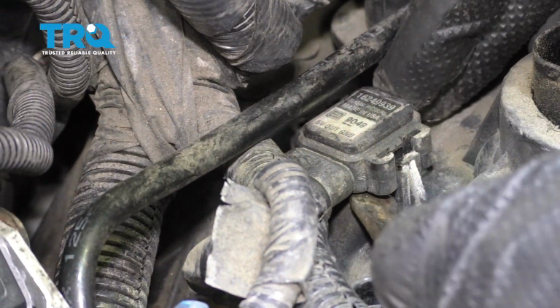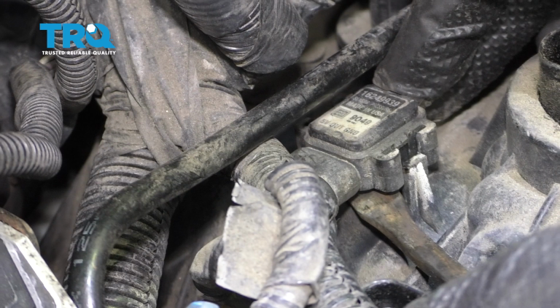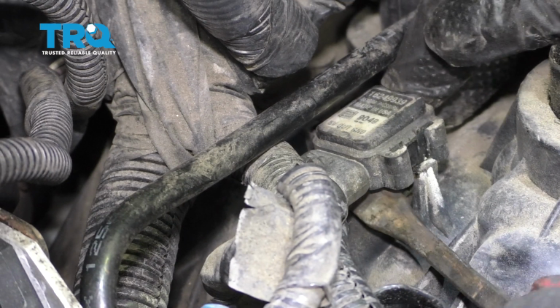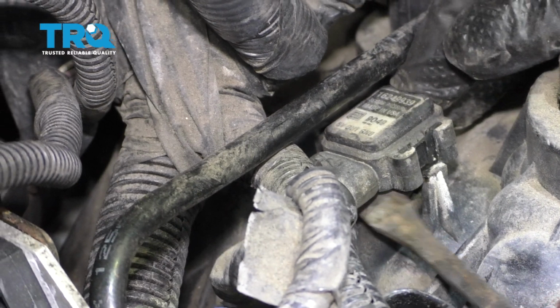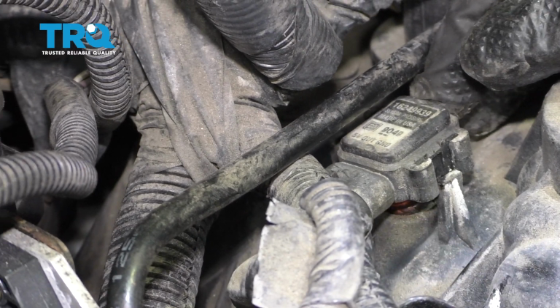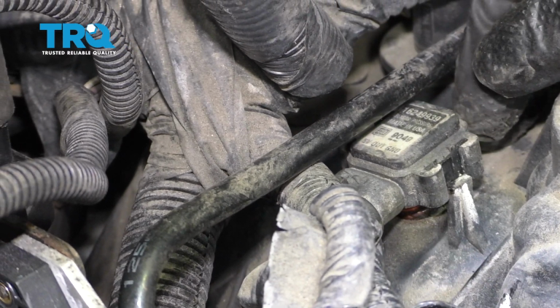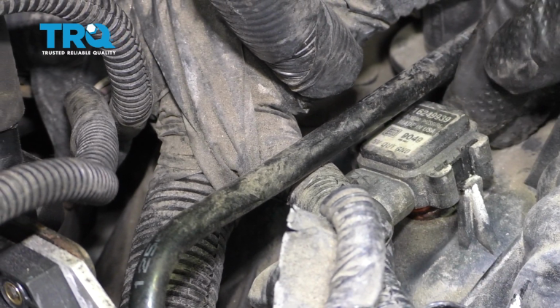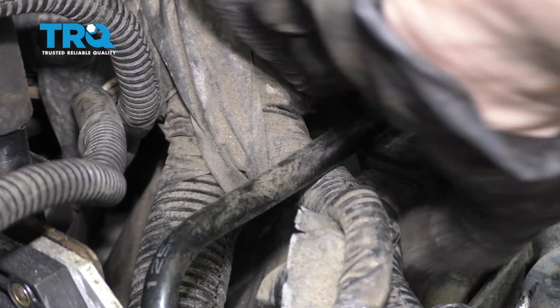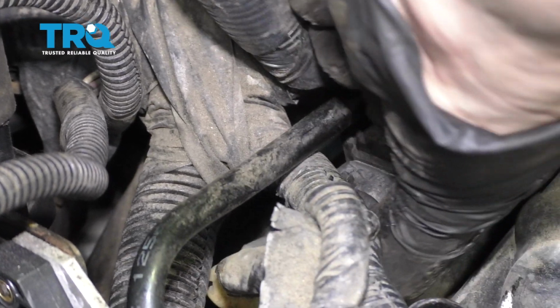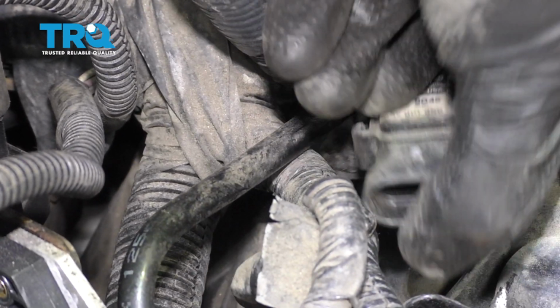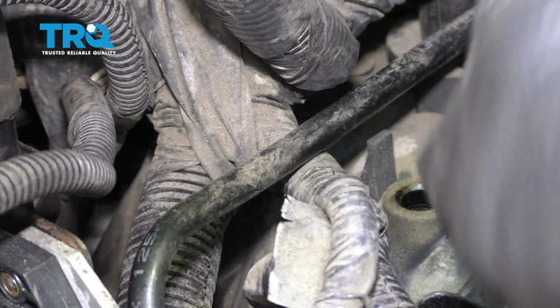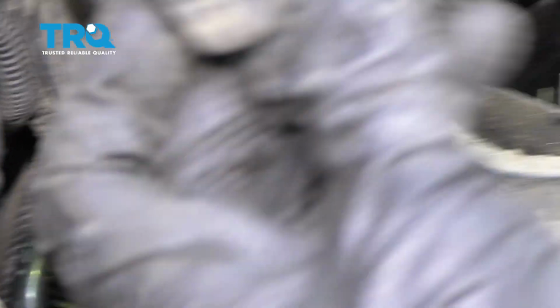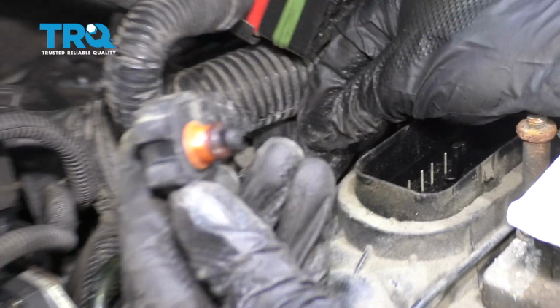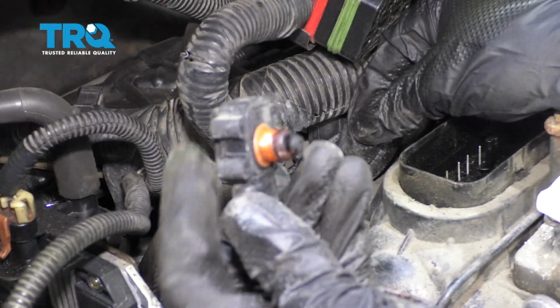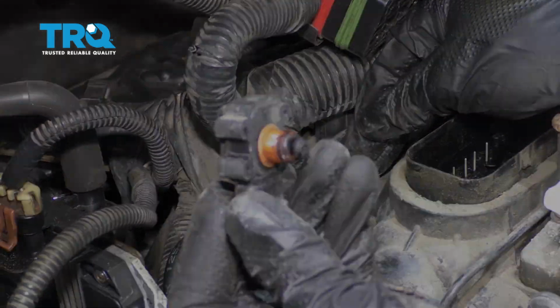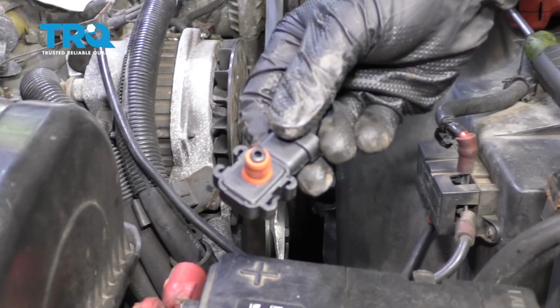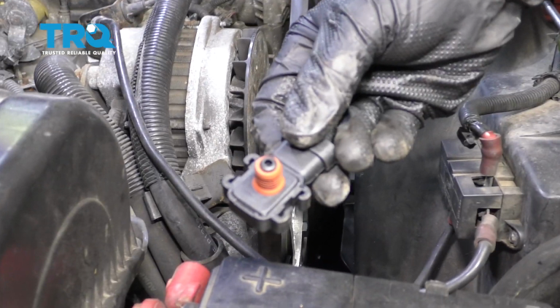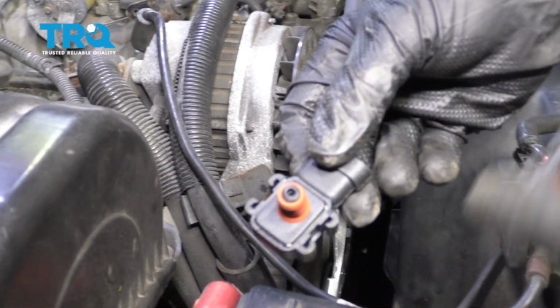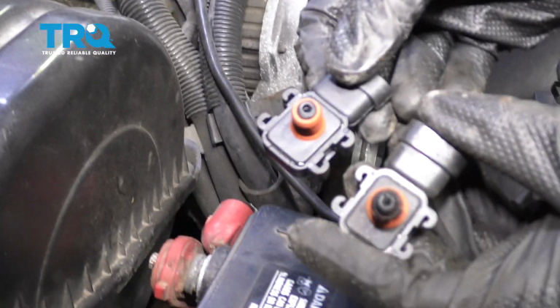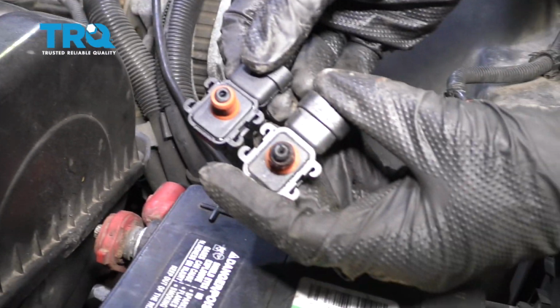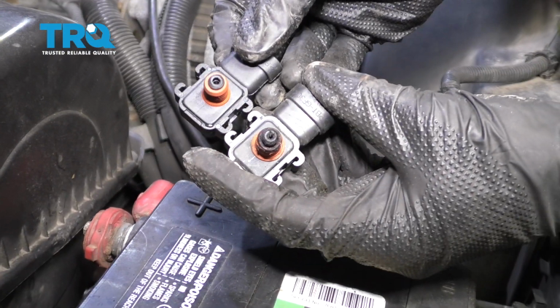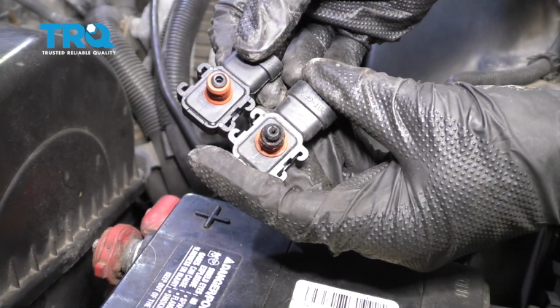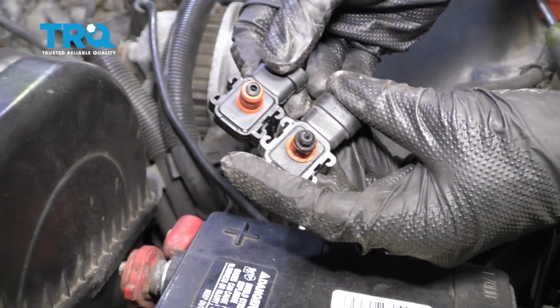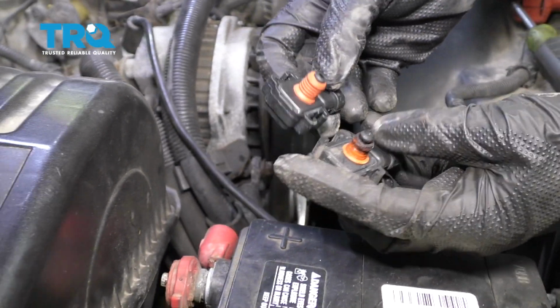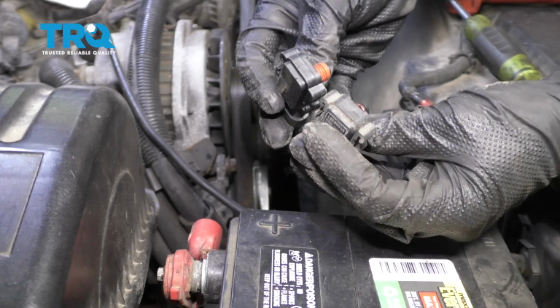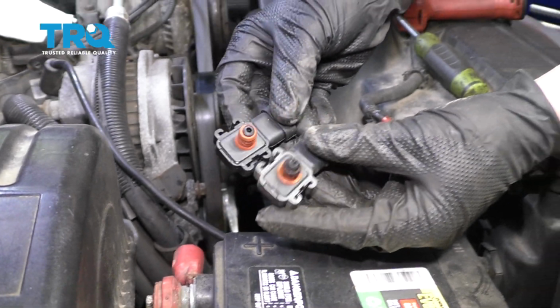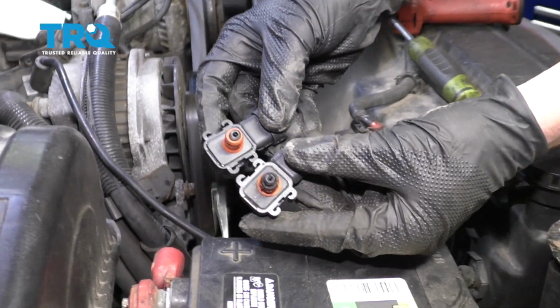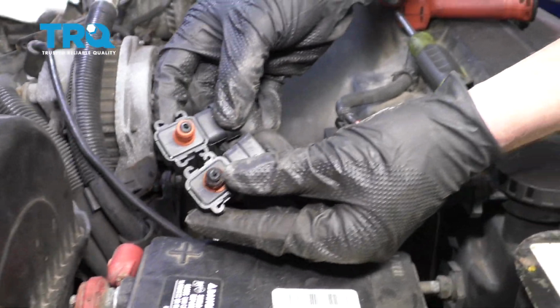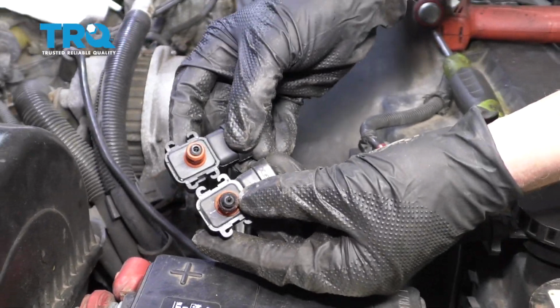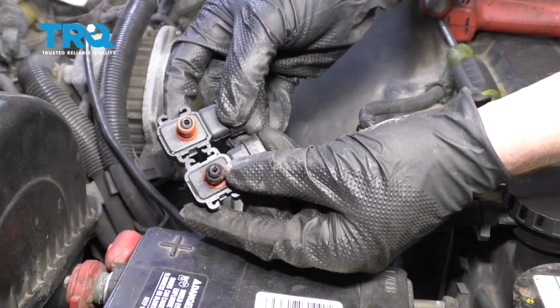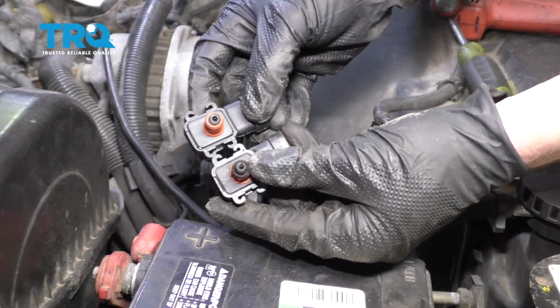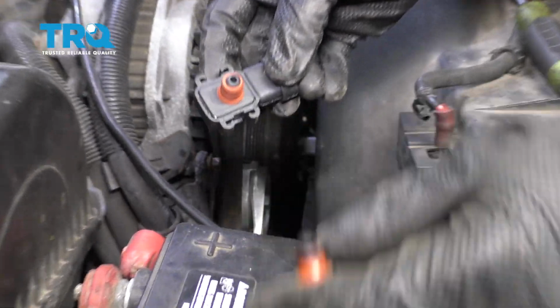Now all you have to do is go ahead and lift your MAP sensor out of your intake. I'm just gonna use this to gently pry underneath. There it is, friends. It's gonna be time to install our brand new MAP sensor. I'm just gonna look at it in comparison to the original, just to ensure that it looks the same. It looks great, with the exception of the fact that the old one's clogged up.